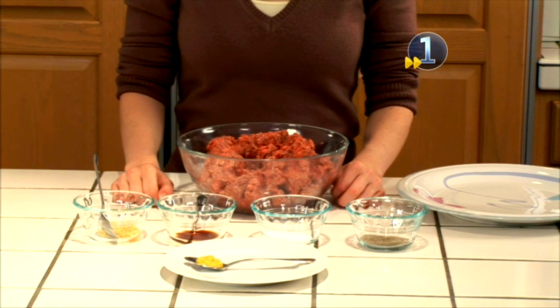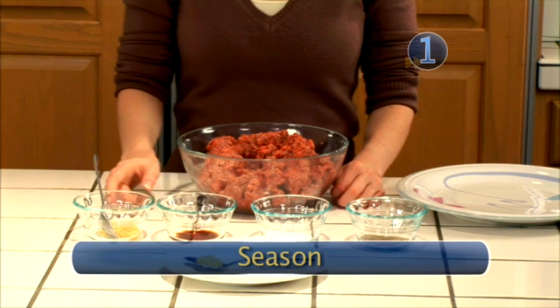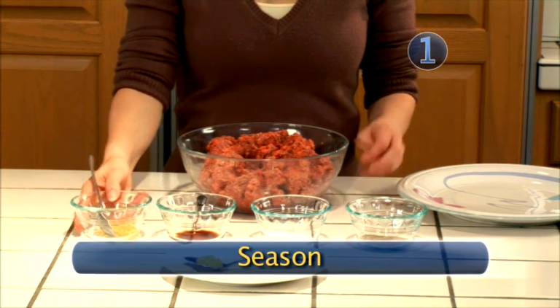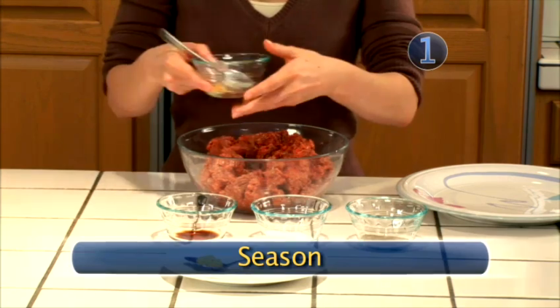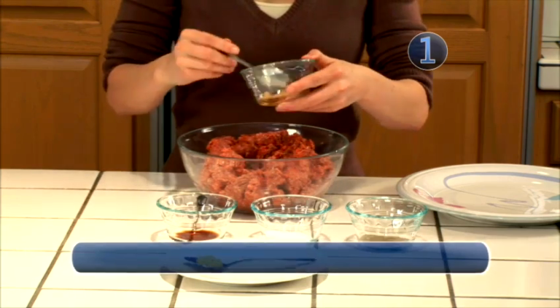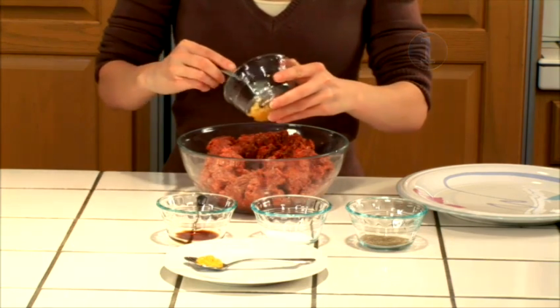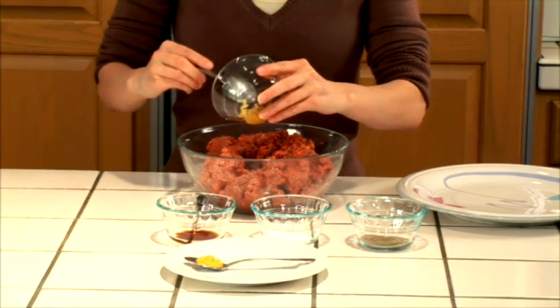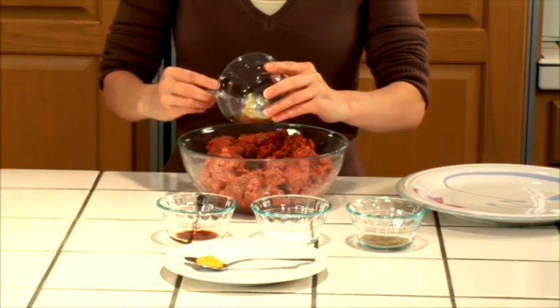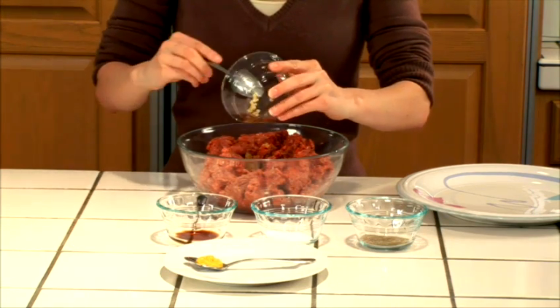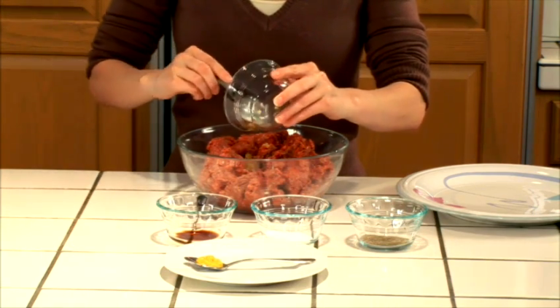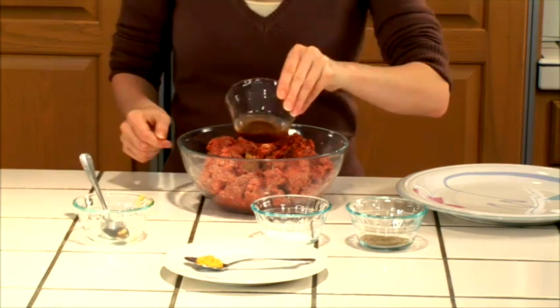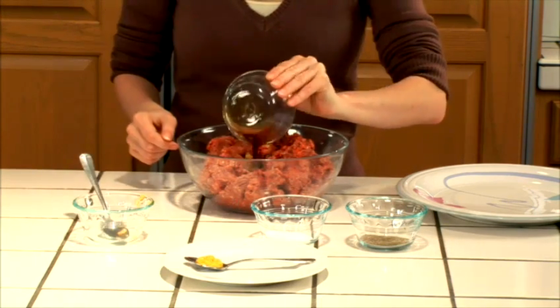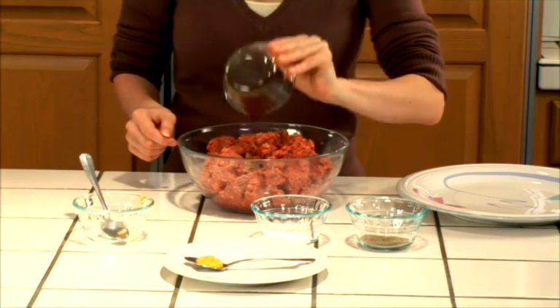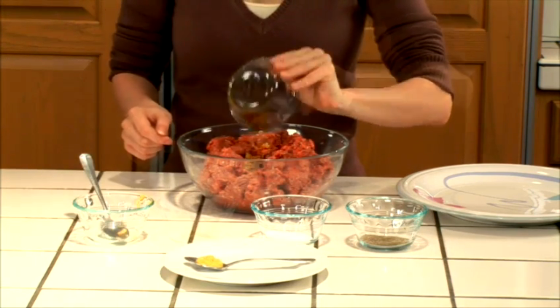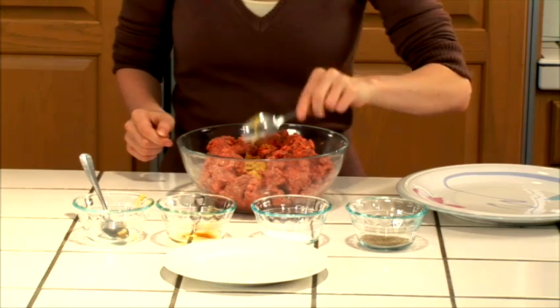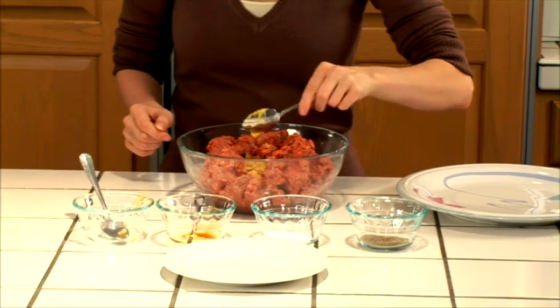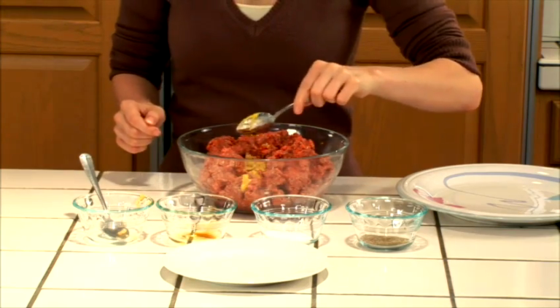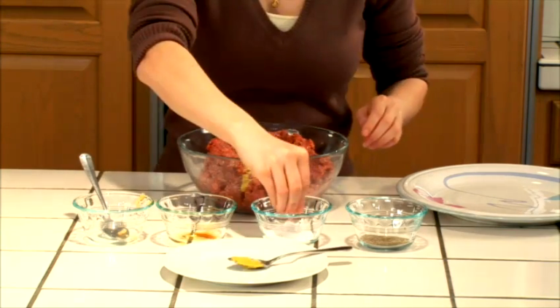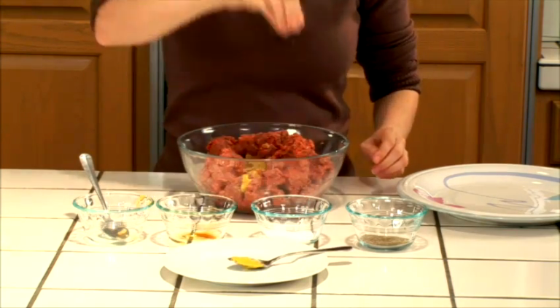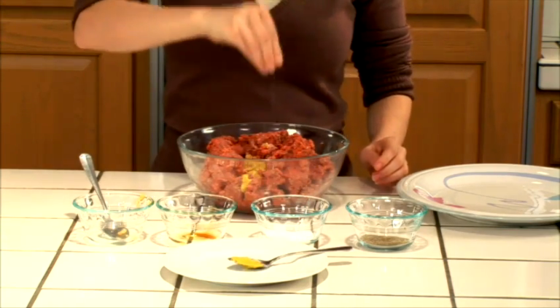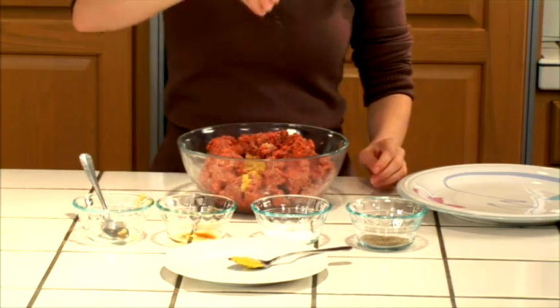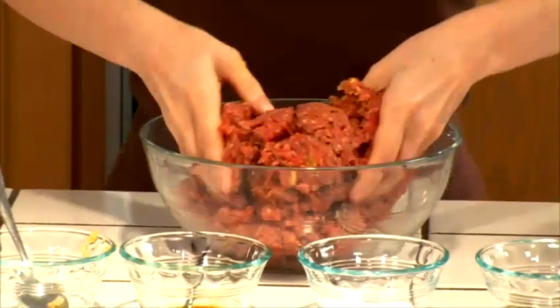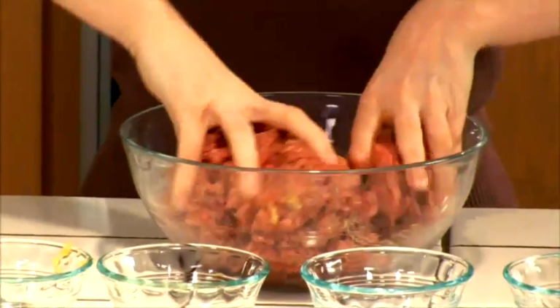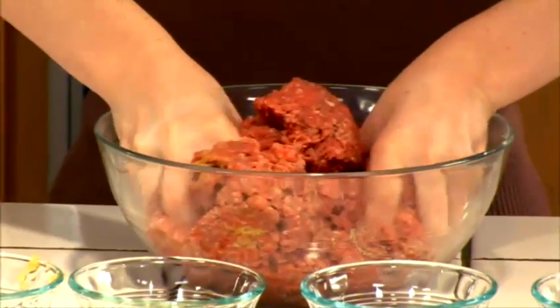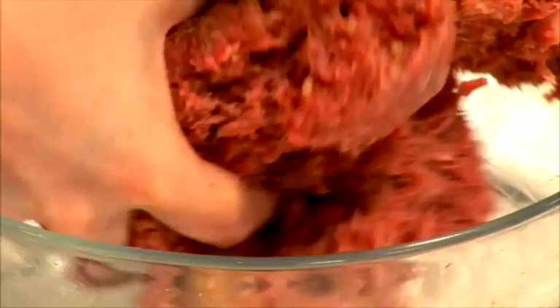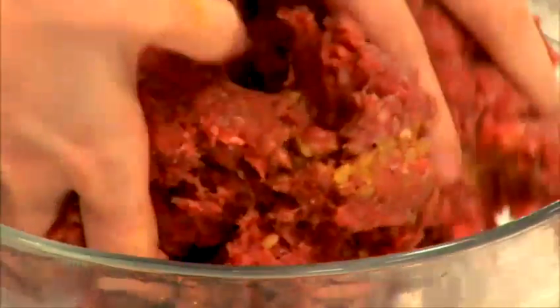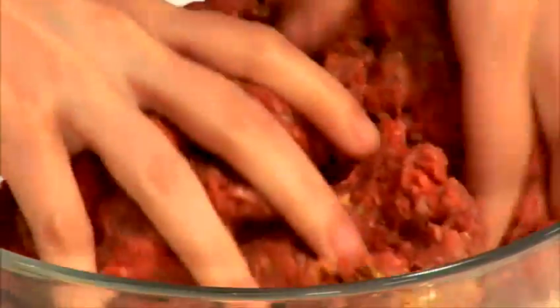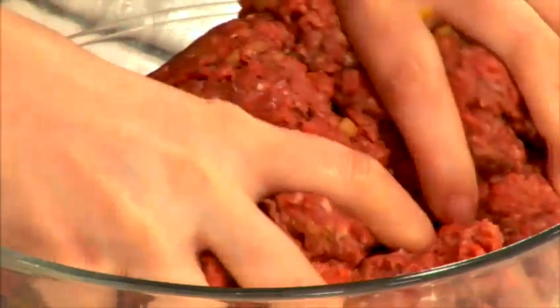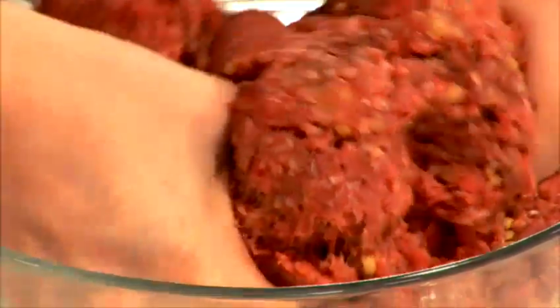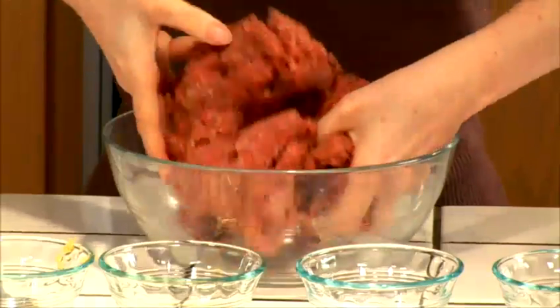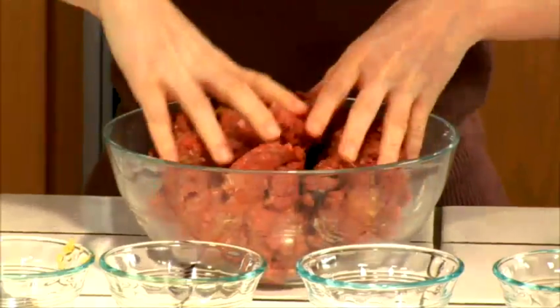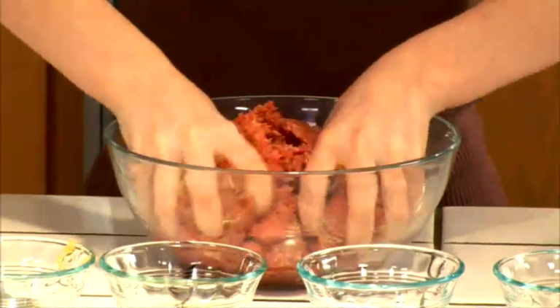Step one: season. In a large bowl, season the ground beef with the minced garlic, Worcester sauce, mustard, and salt and pepper. Get your hands wet so the ground beef won't stick to them, then work the seasonings into the meat.